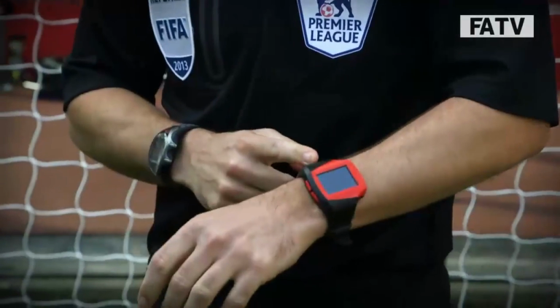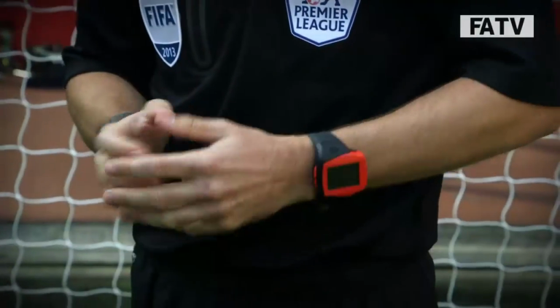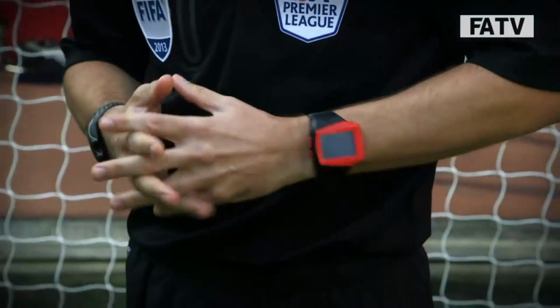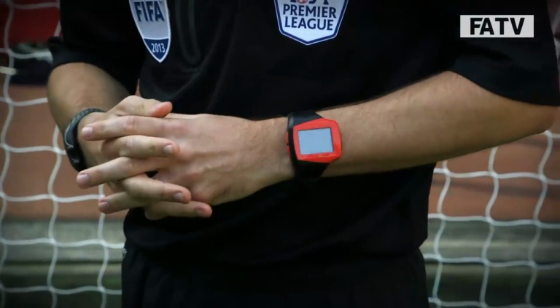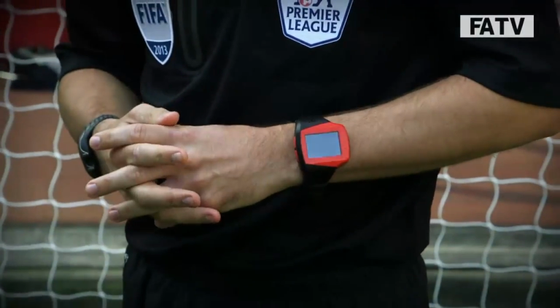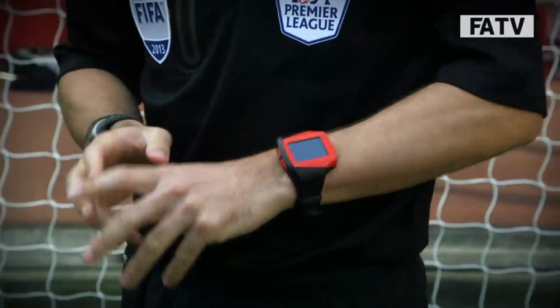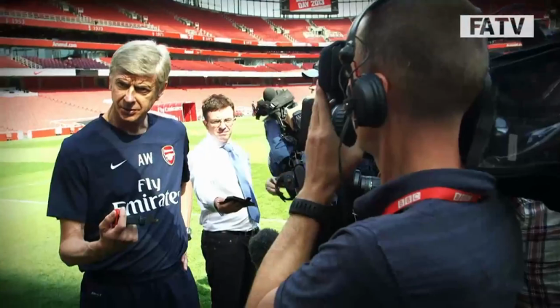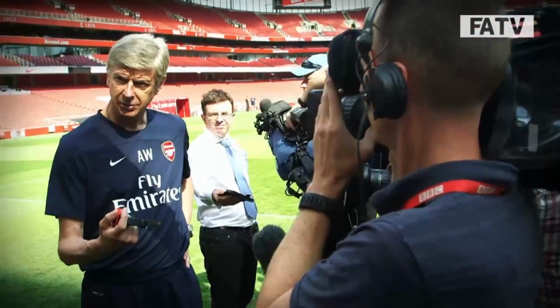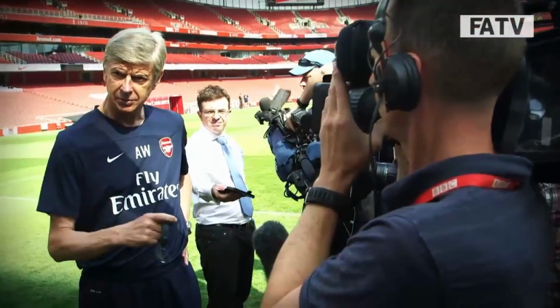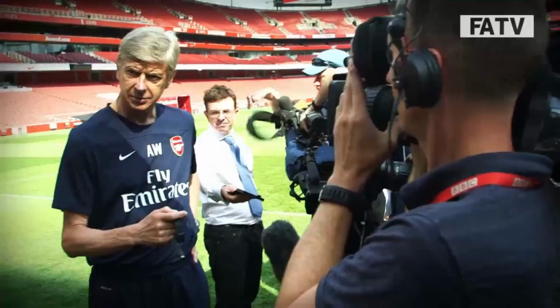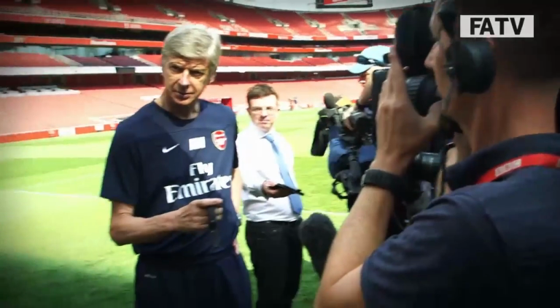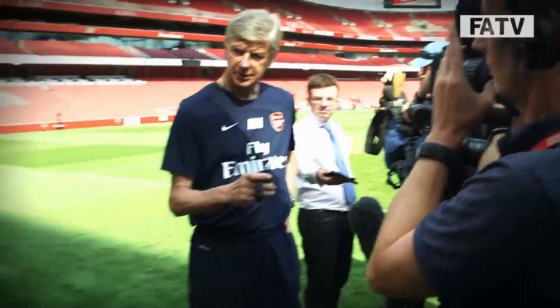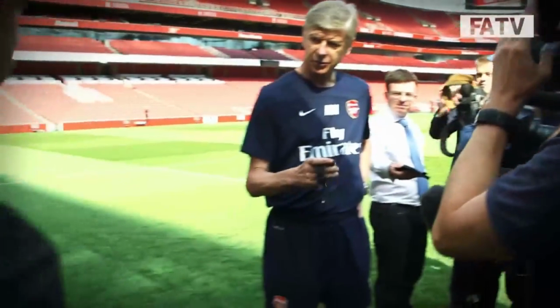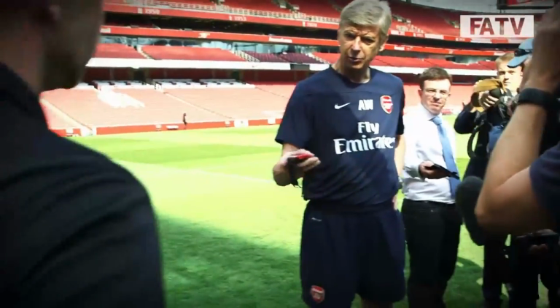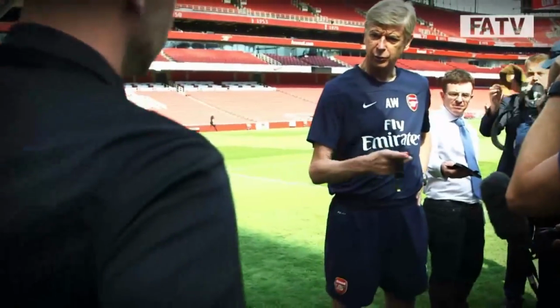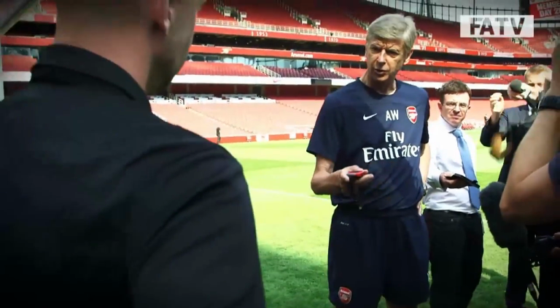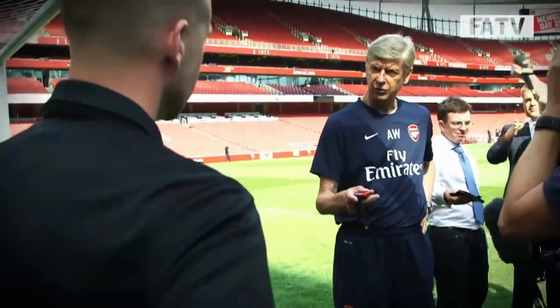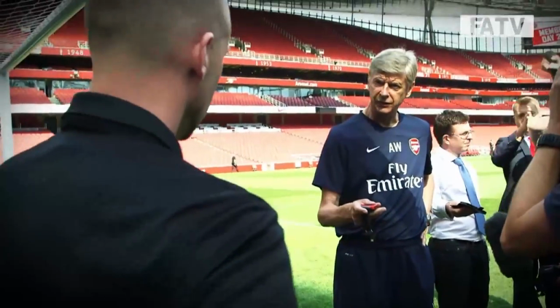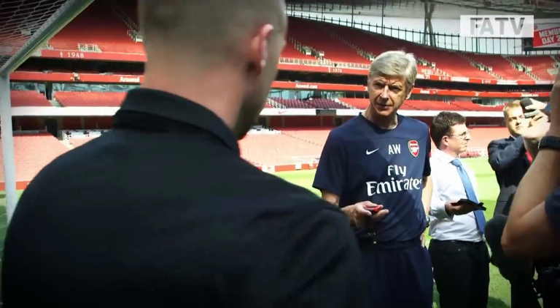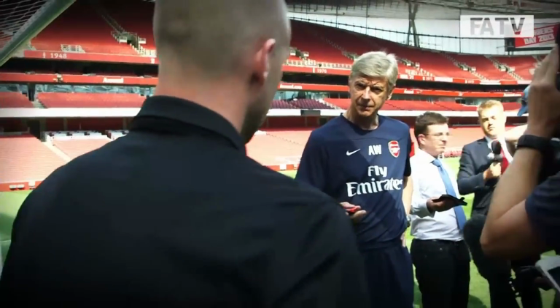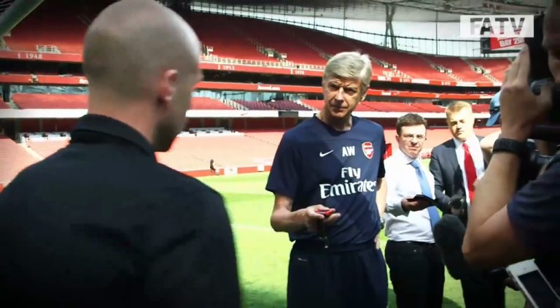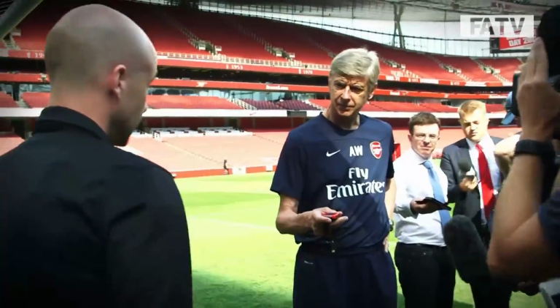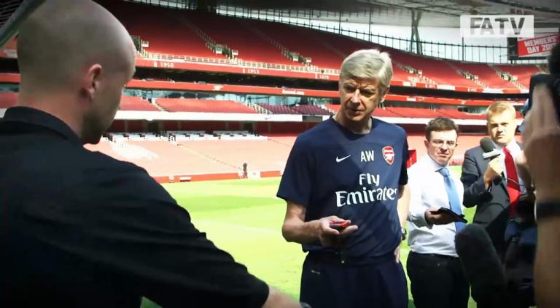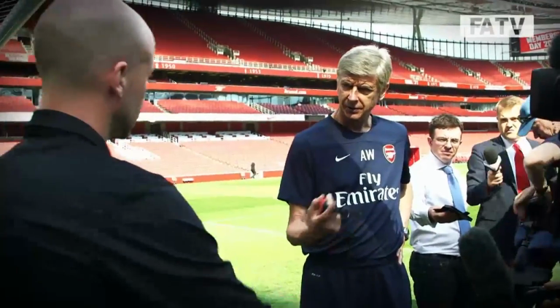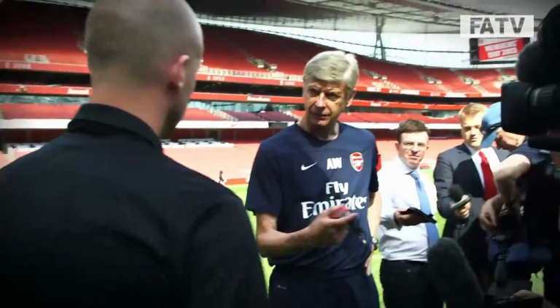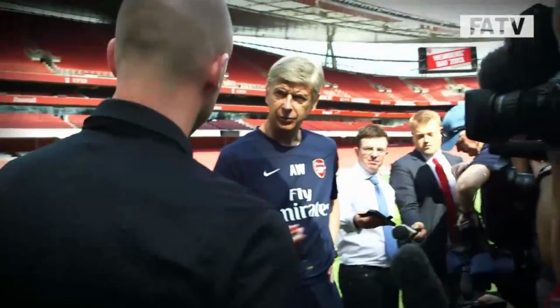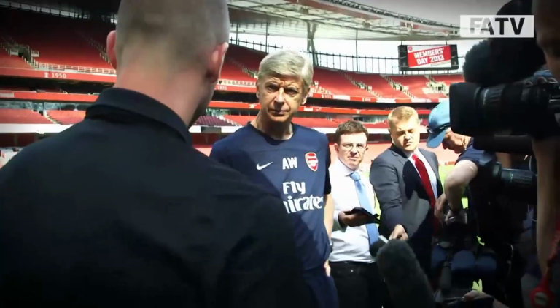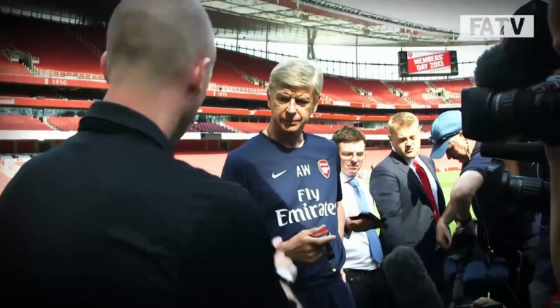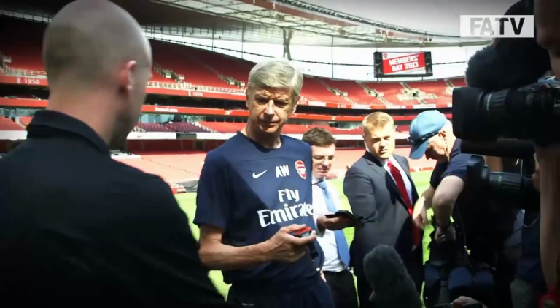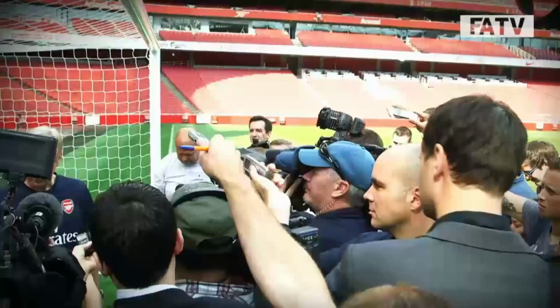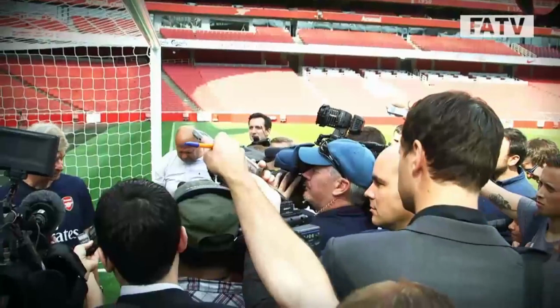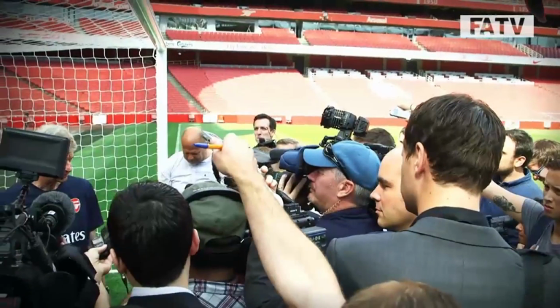It's vibrating. Do you really wear two watches during the game? Yes, we still have two watches. All four officials will wear this.